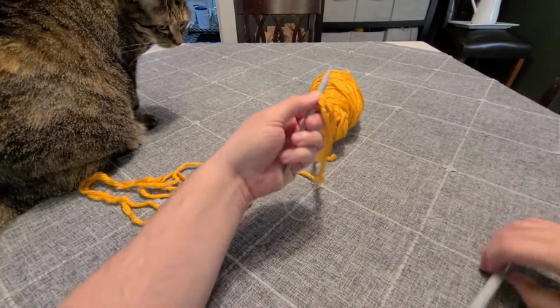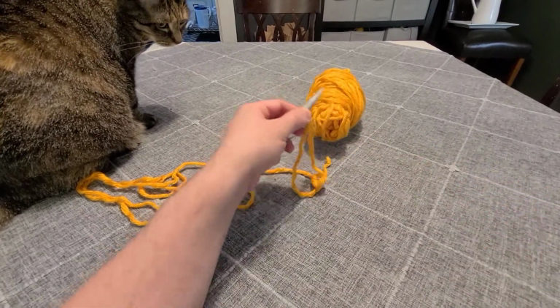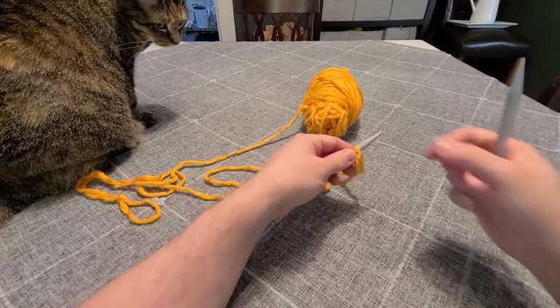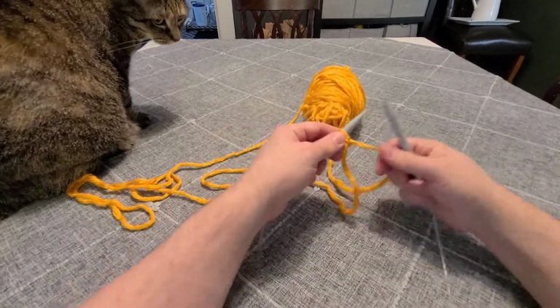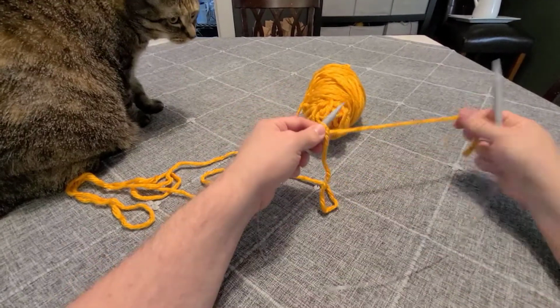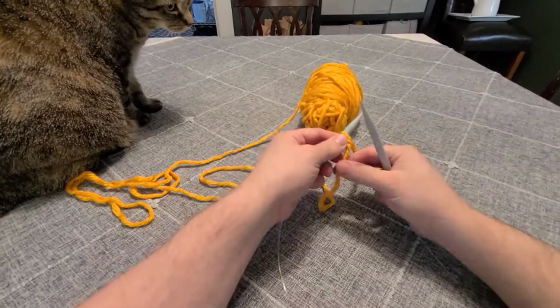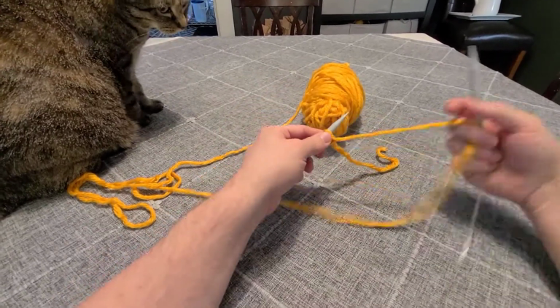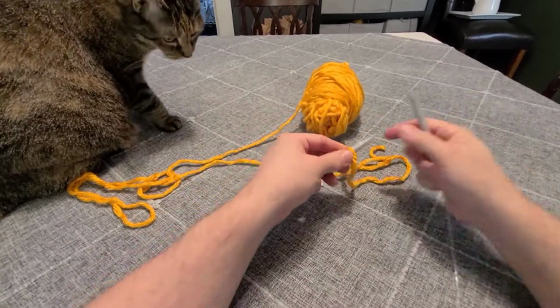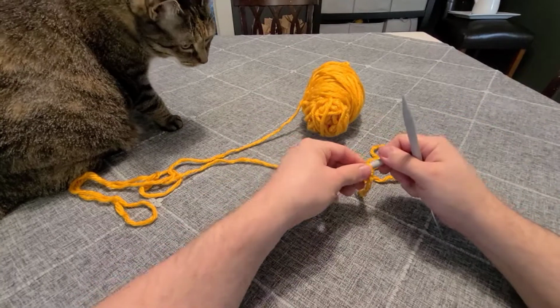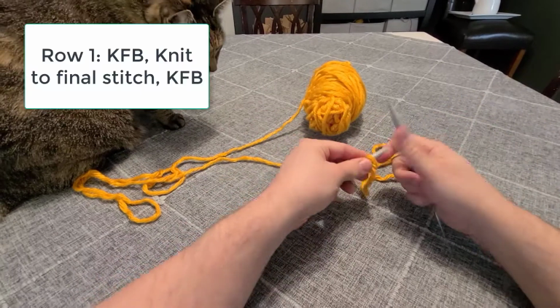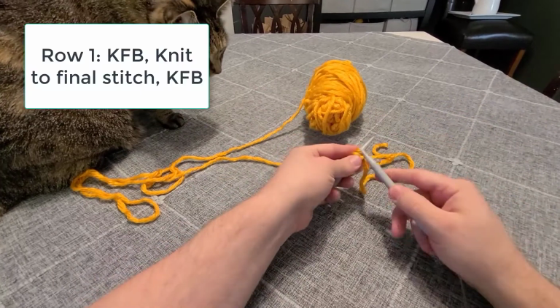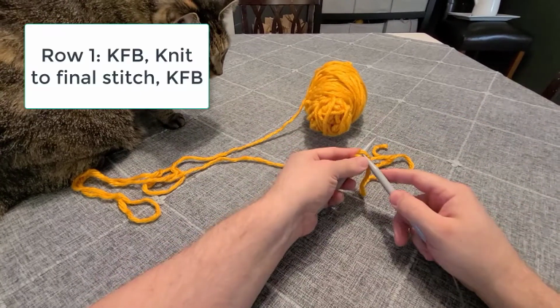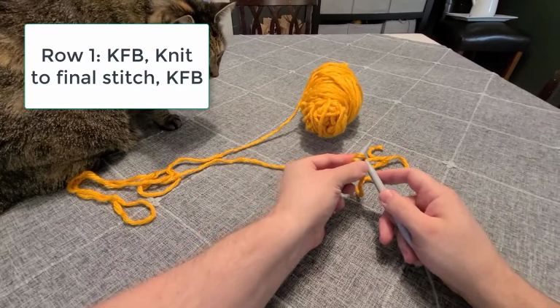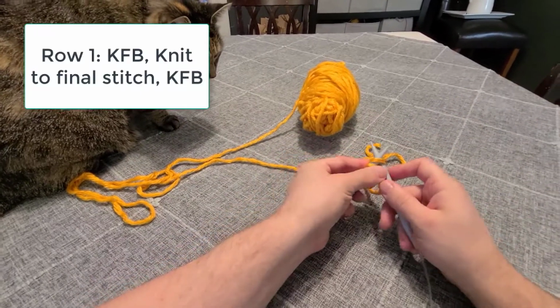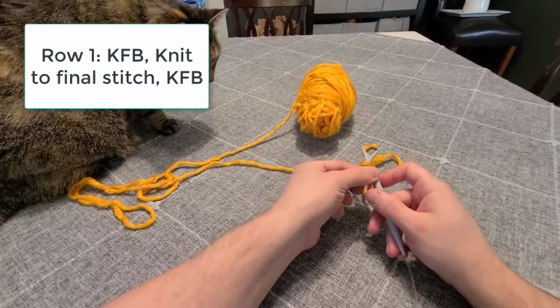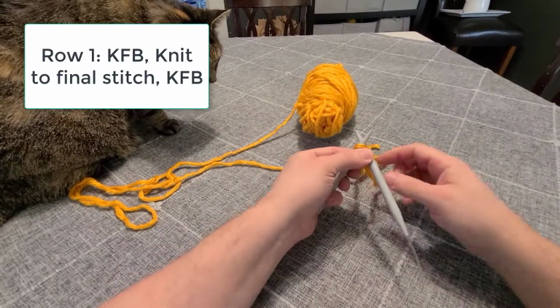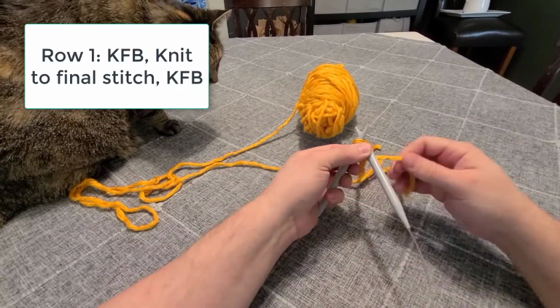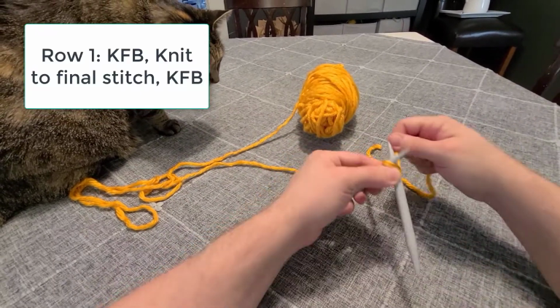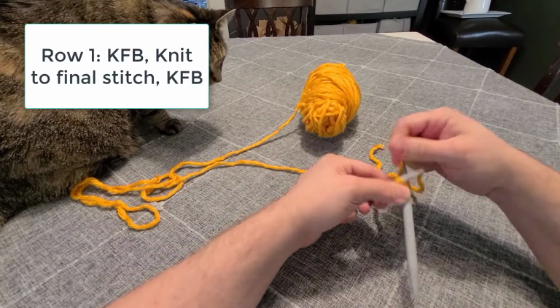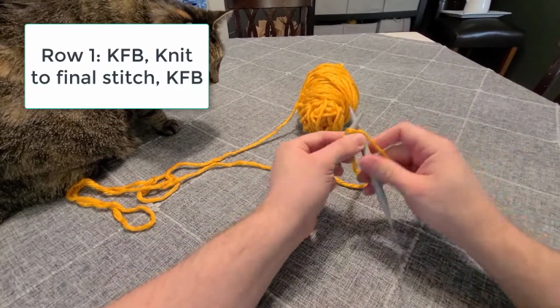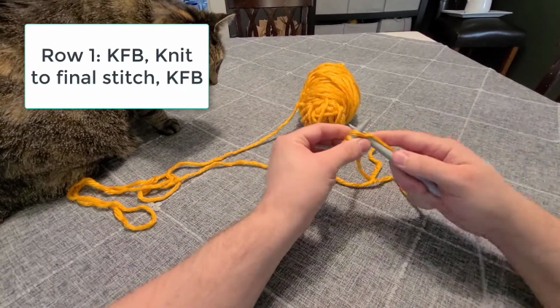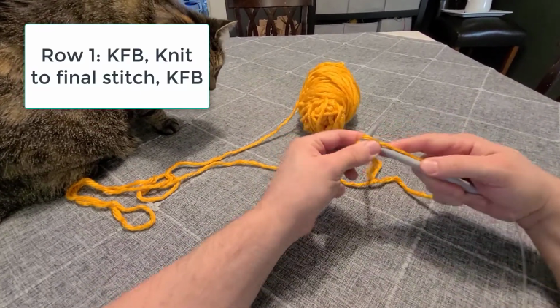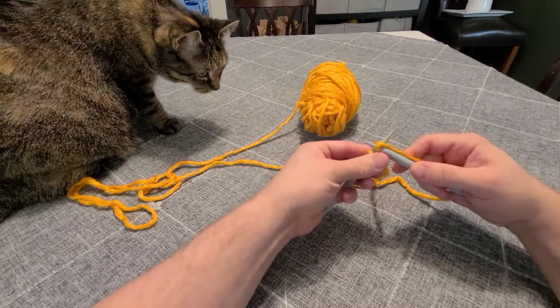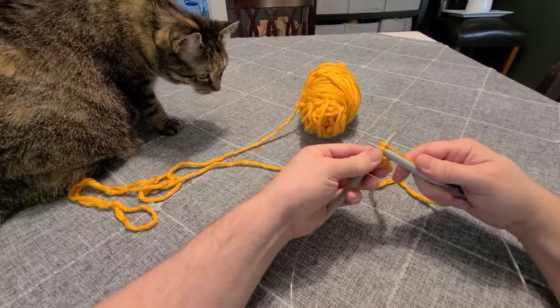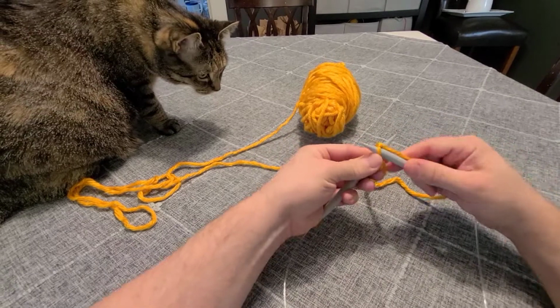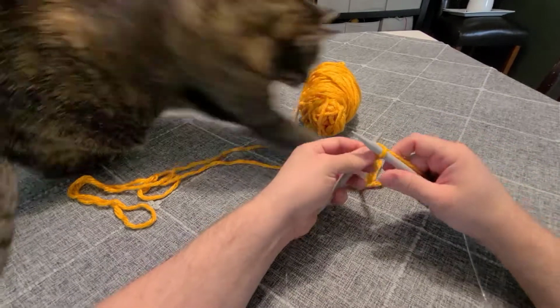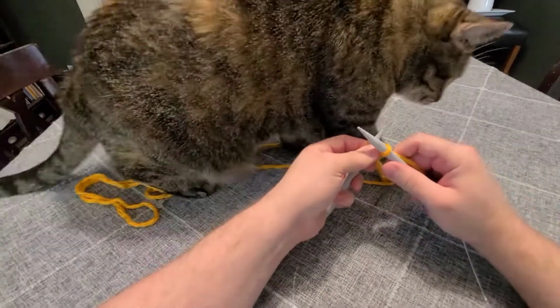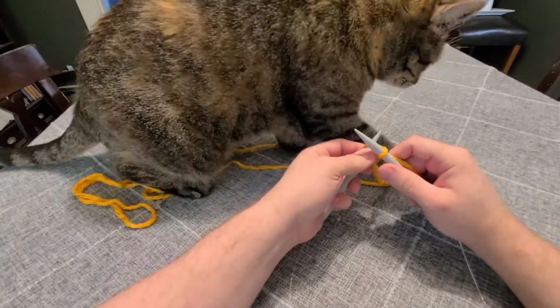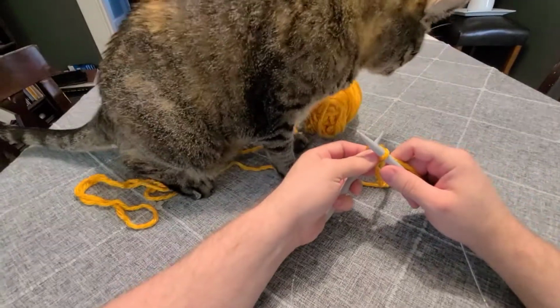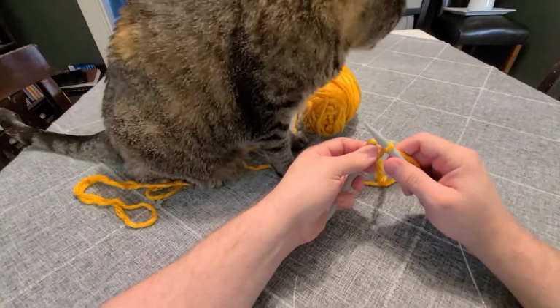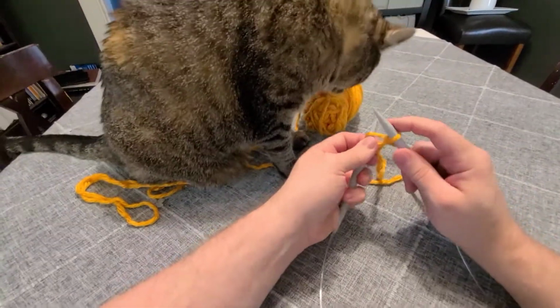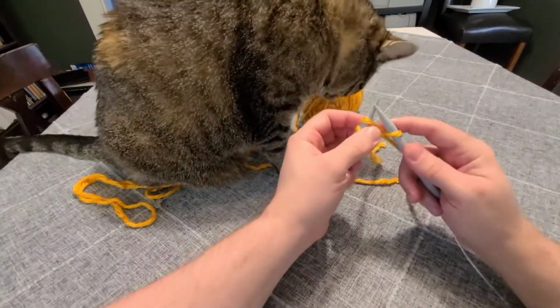This is just a project of two repeated rows. The first row is: knit into the front and back of the first stitch, knit all the stitches across the row, and then knit into the front and back of the last stitch.